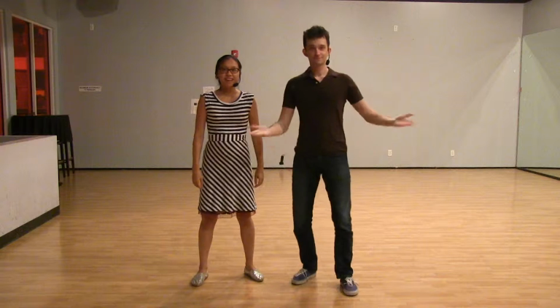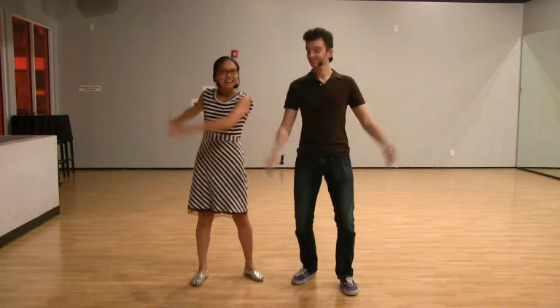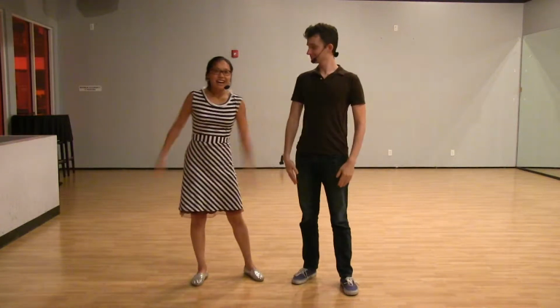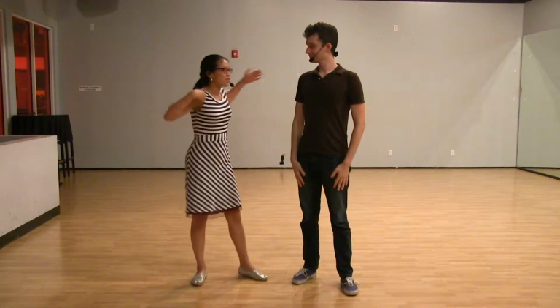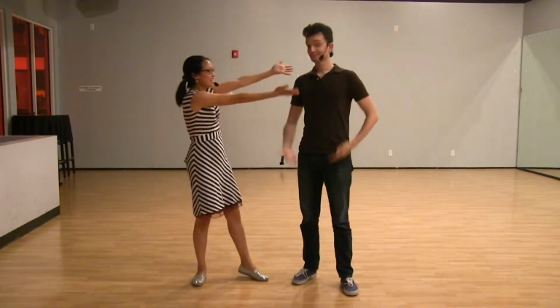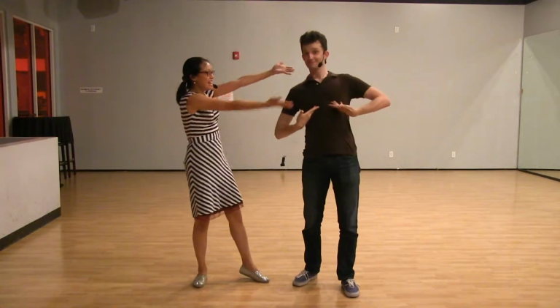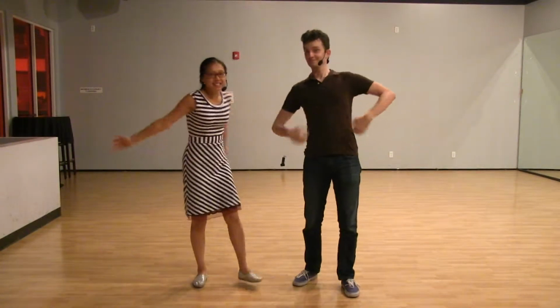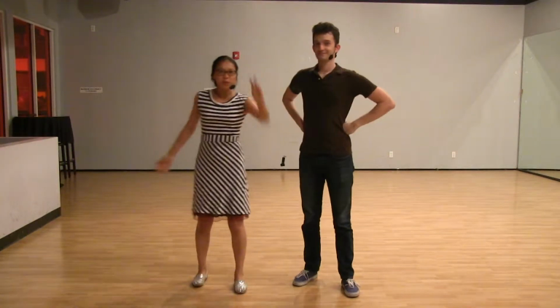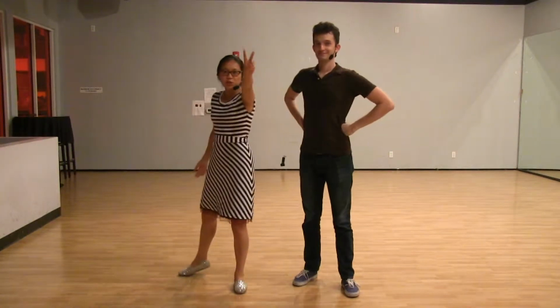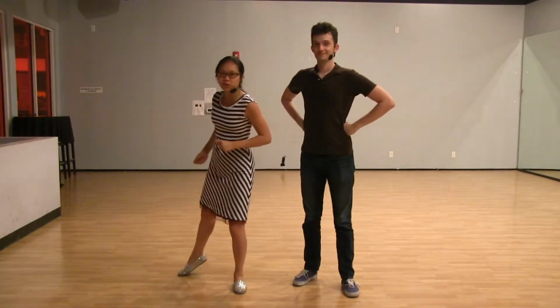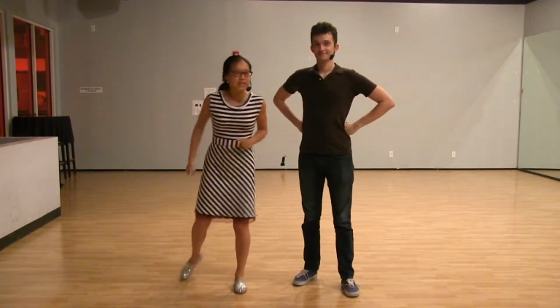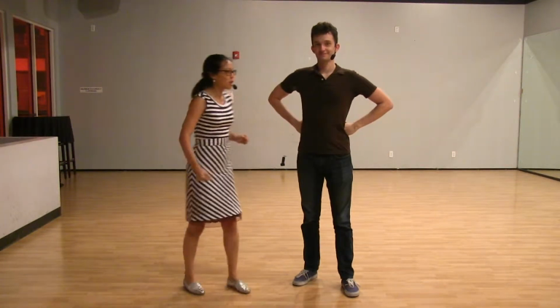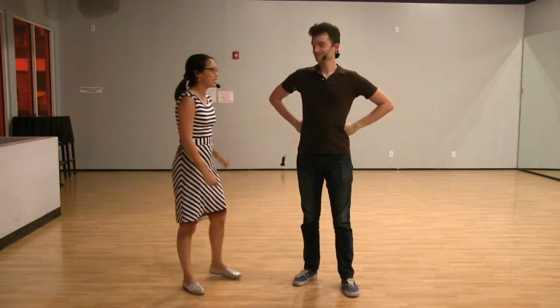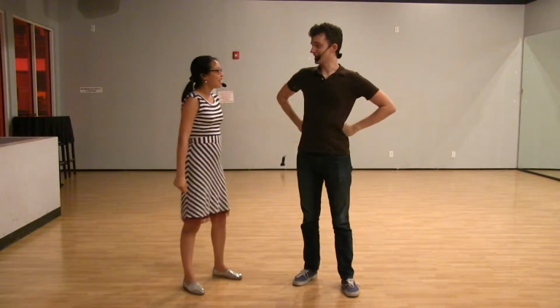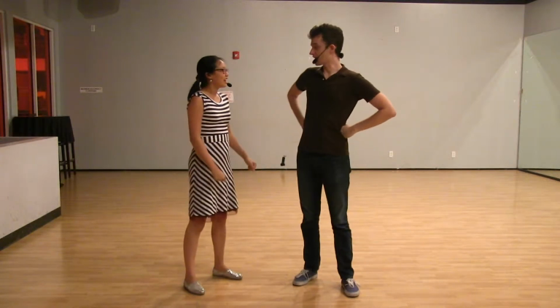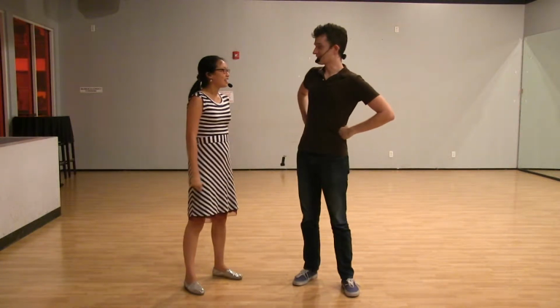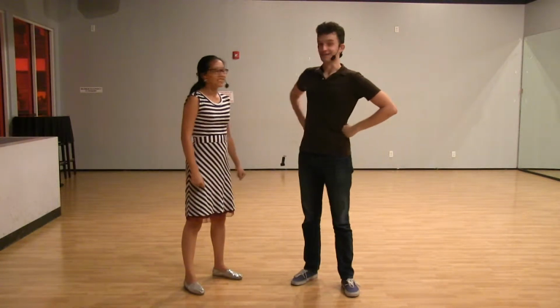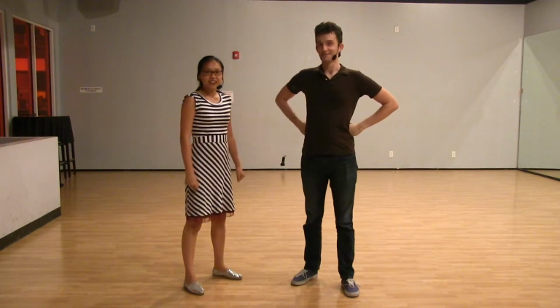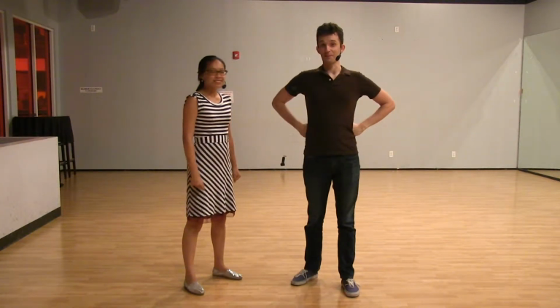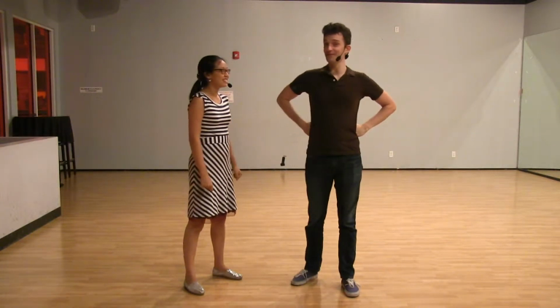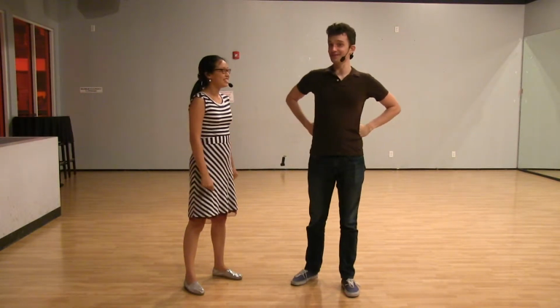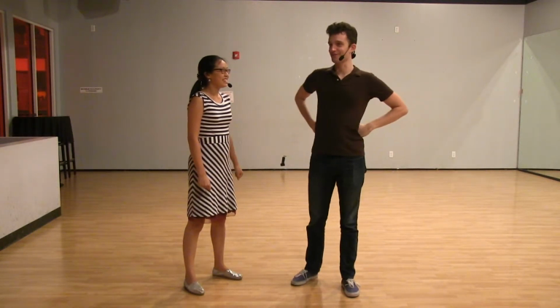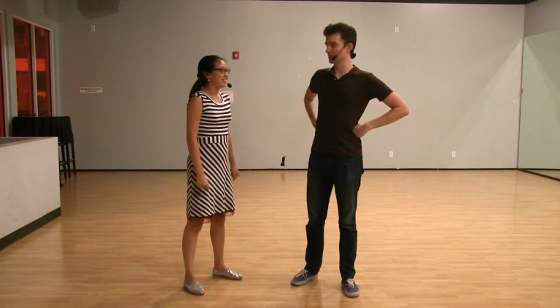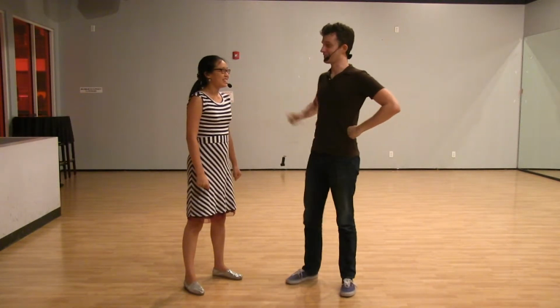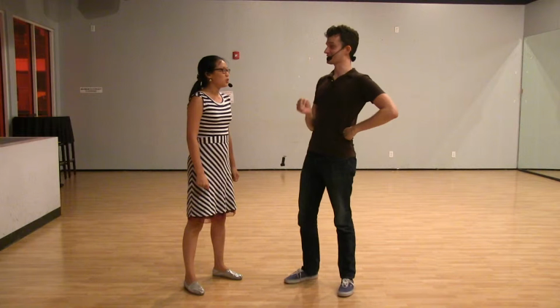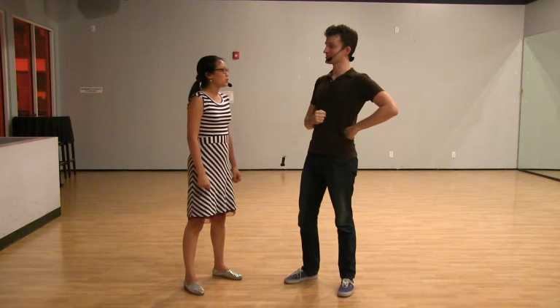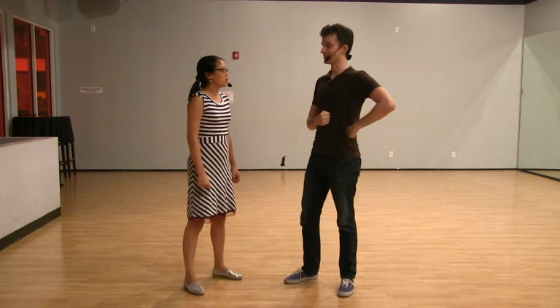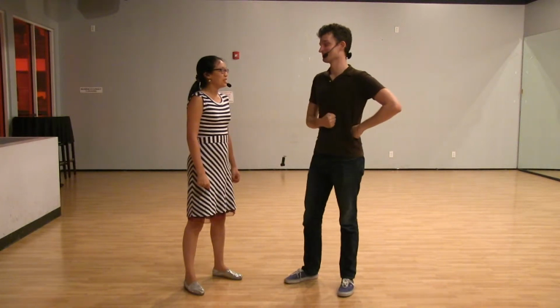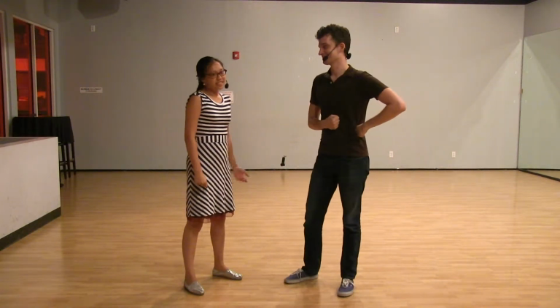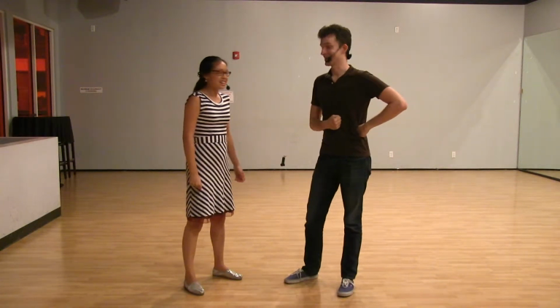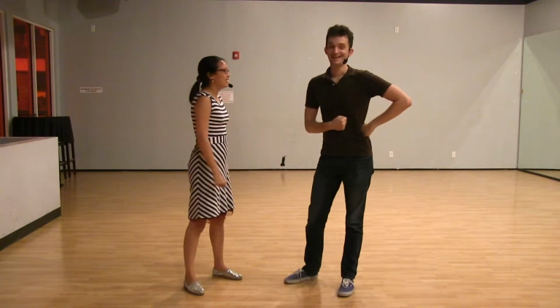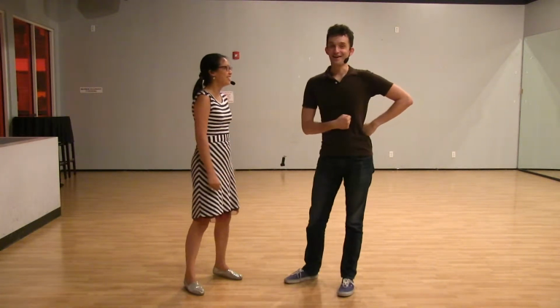Hi guys, I'm Audrey and this is Elliot. This is Week 2 Level 2 Tandem Charleston, in August 2015. Because people may be viewing this from the future — in fact, by definition, they almost certainly will be. Technically, yes.